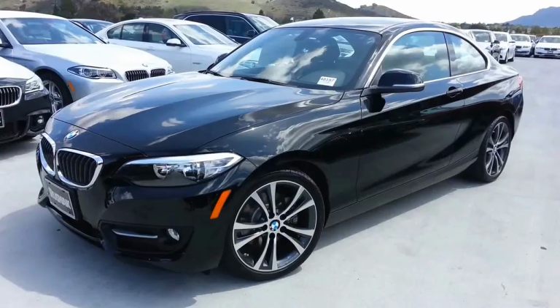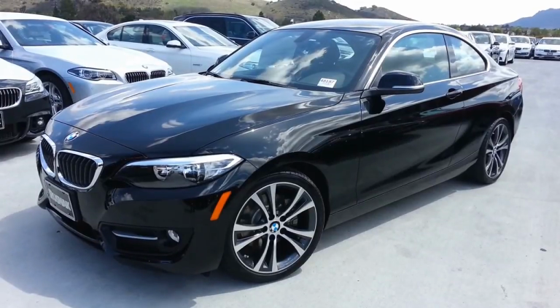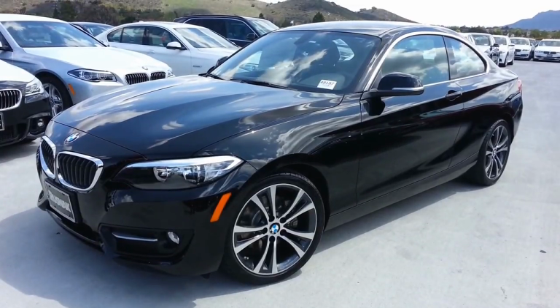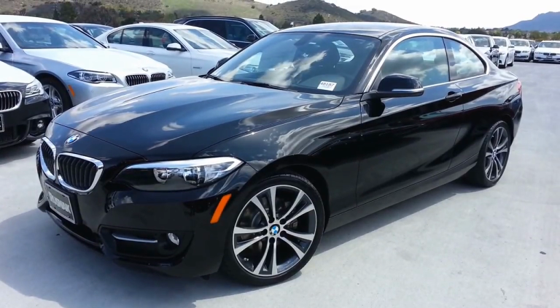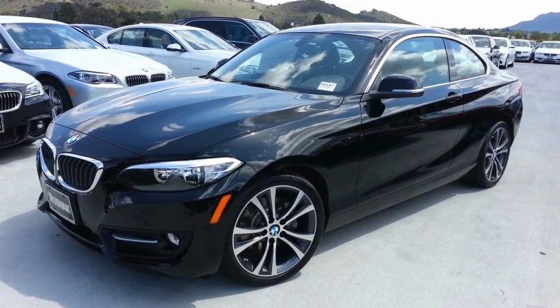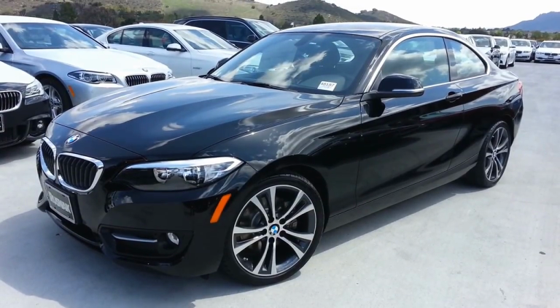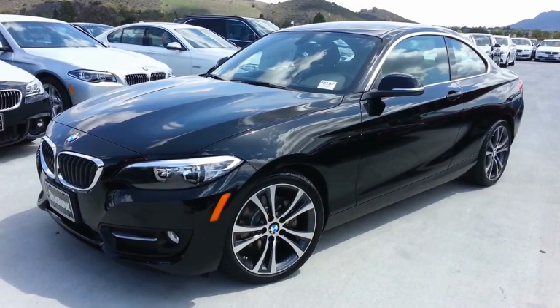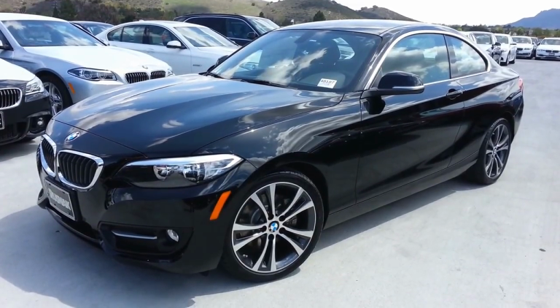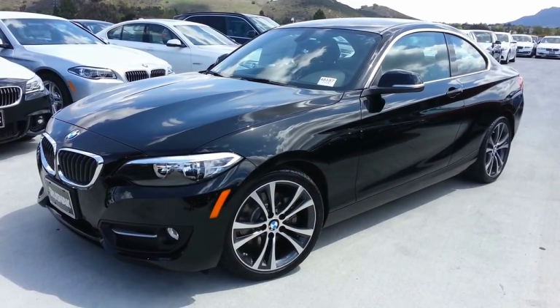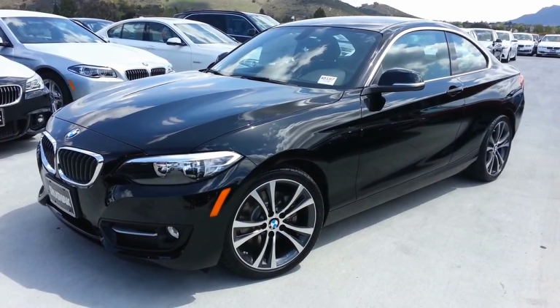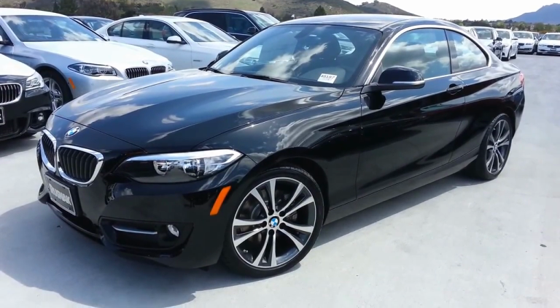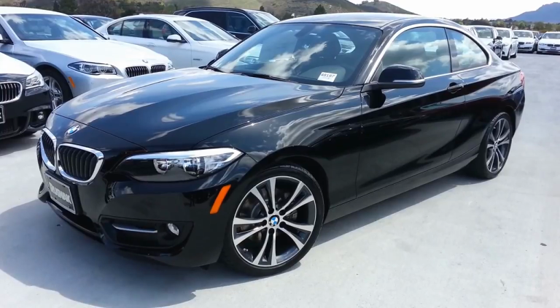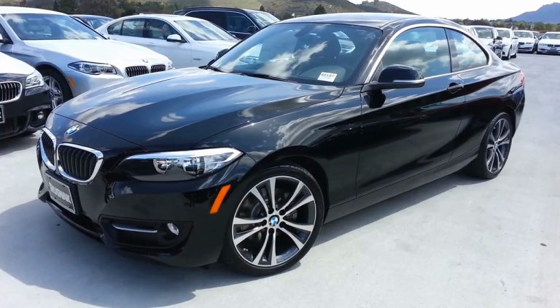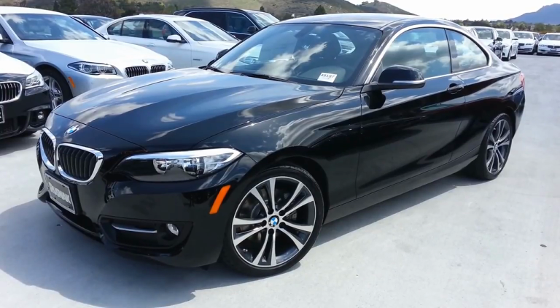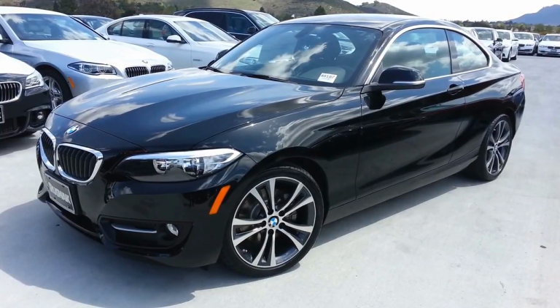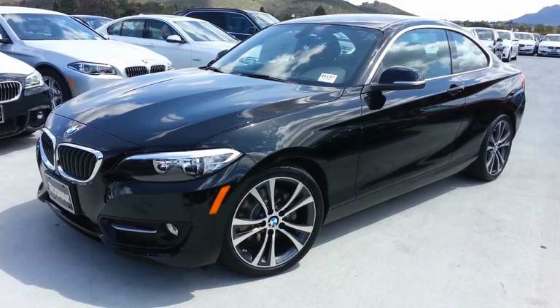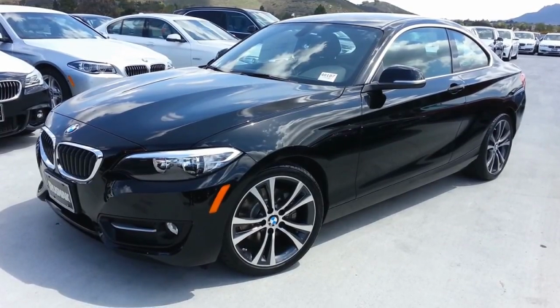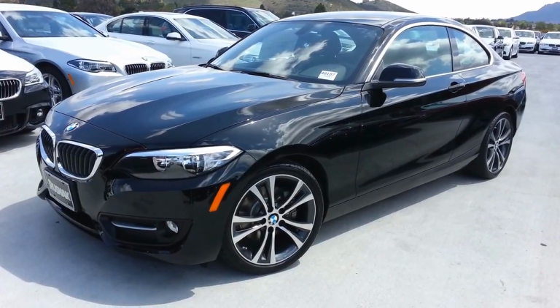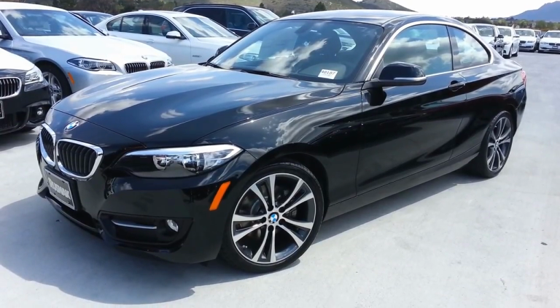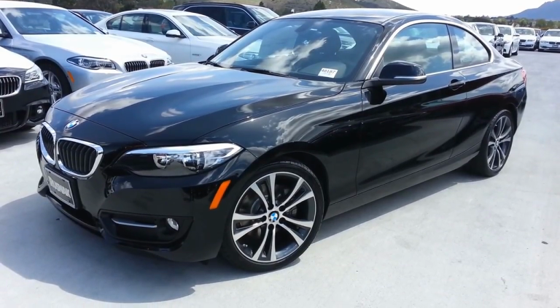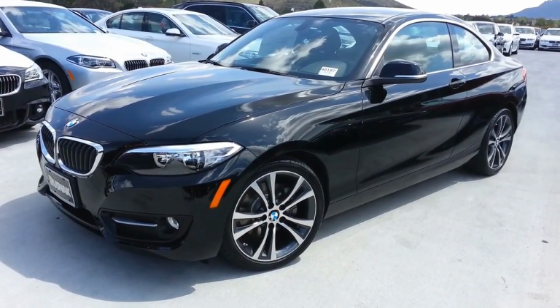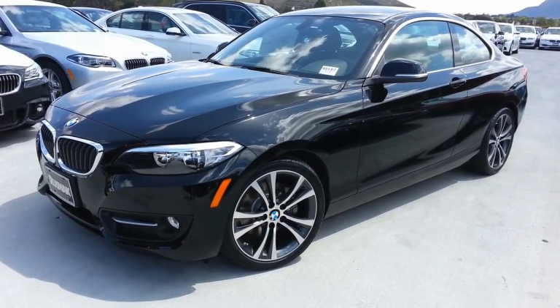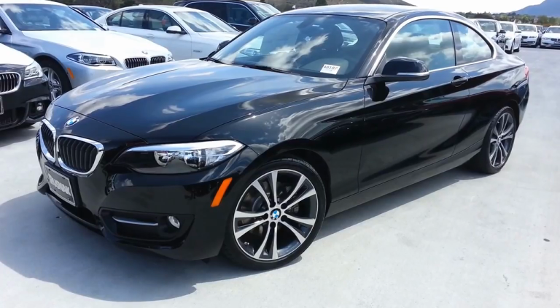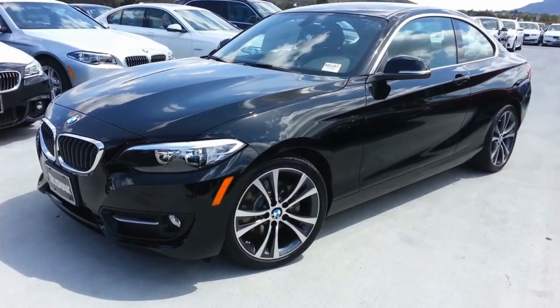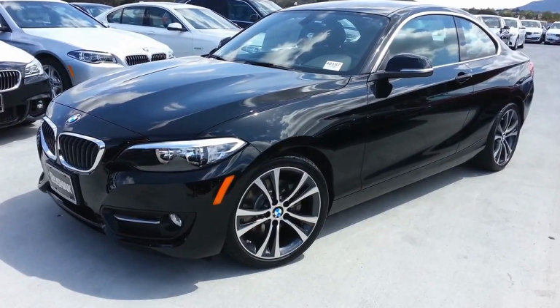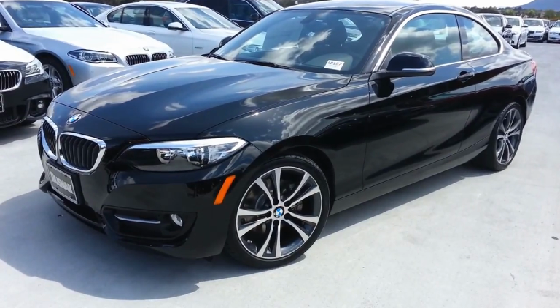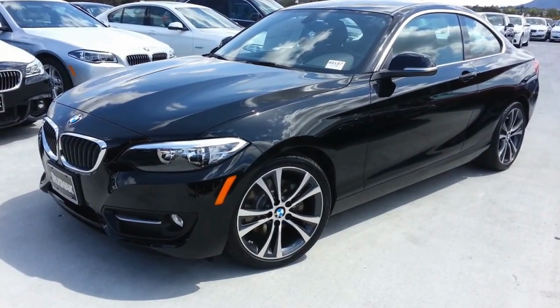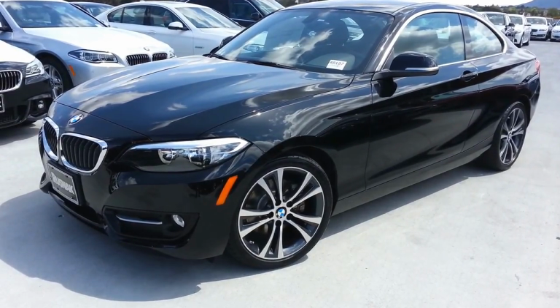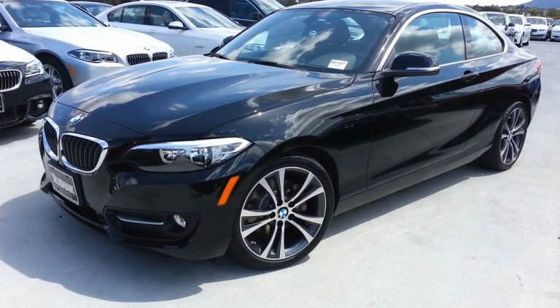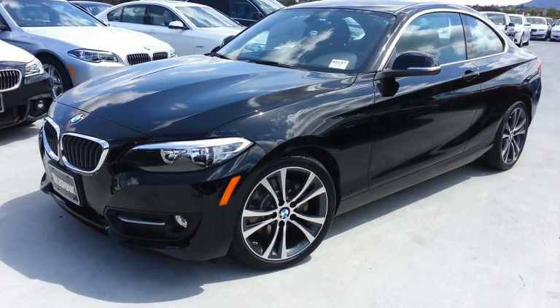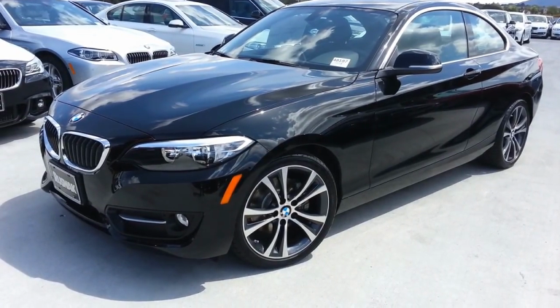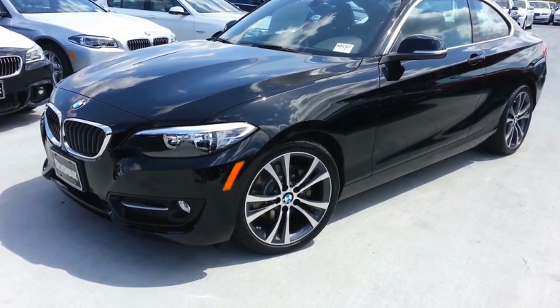Hey everybody, Scott Smith from Southern Cal. We just got in a BMW new 228i Sportline manual transmission. Hopefully it's not too windy up here, guys, but just want to give you a quick walk around, check it out.